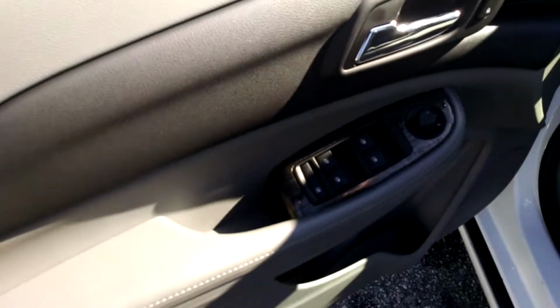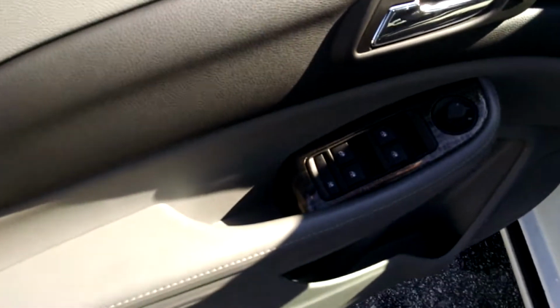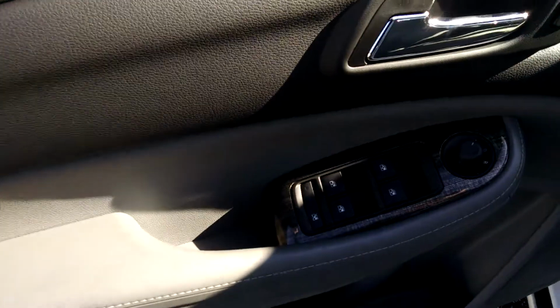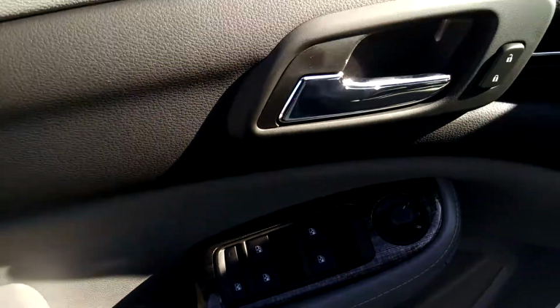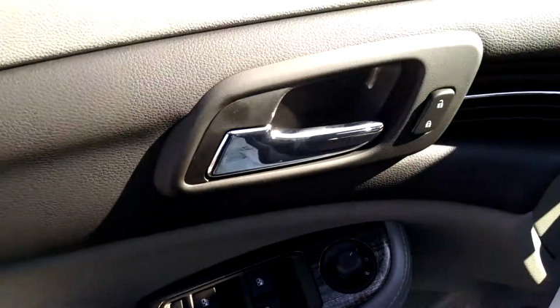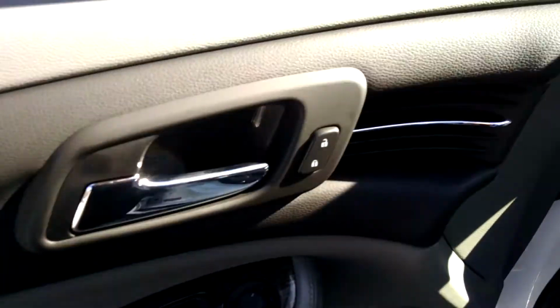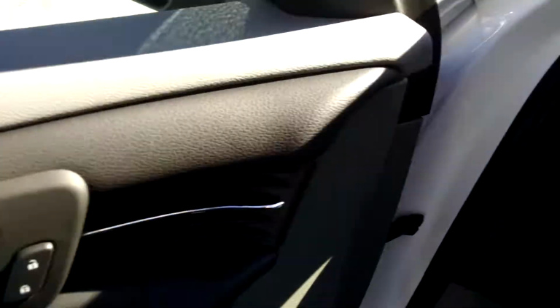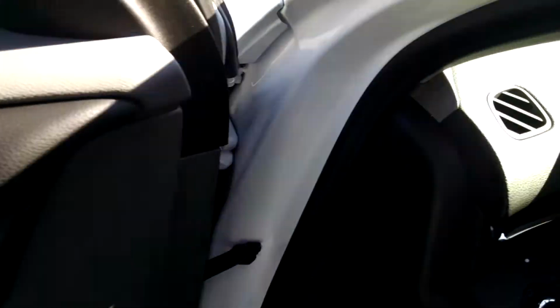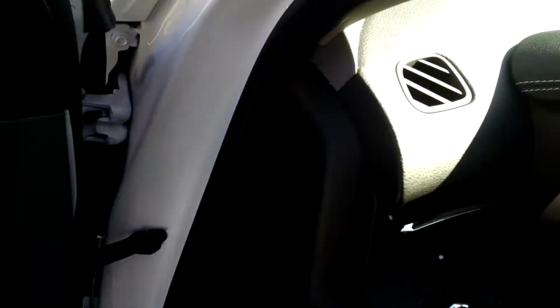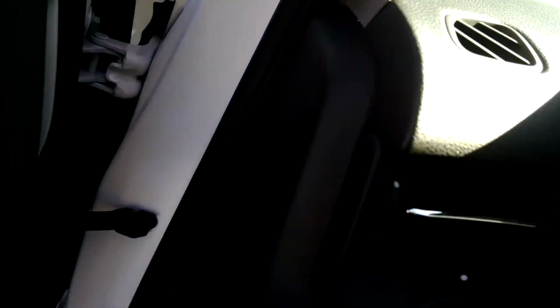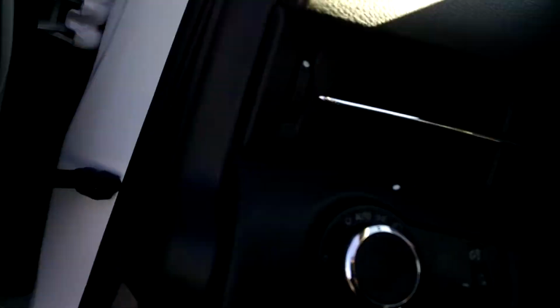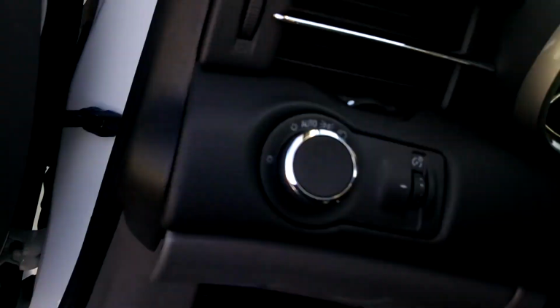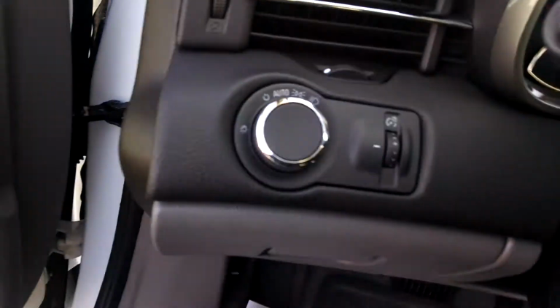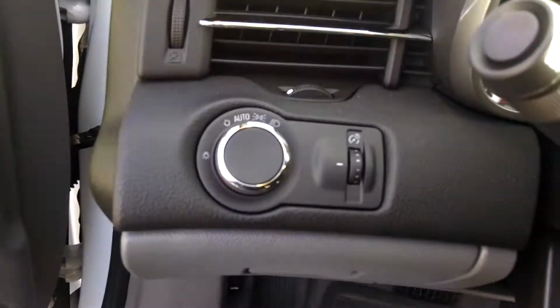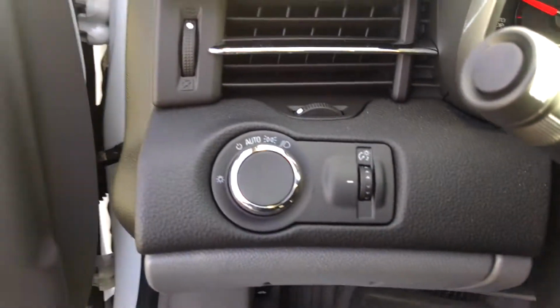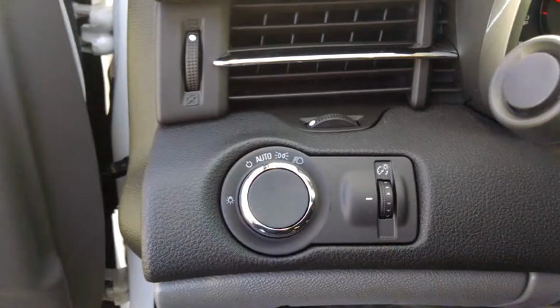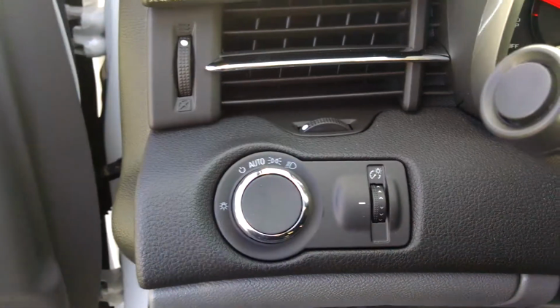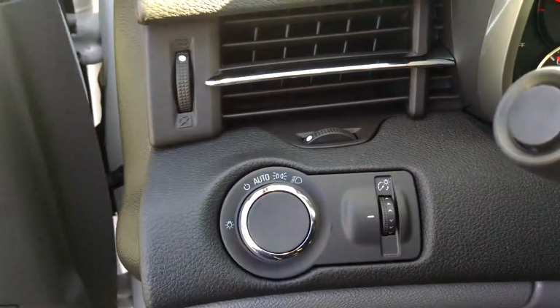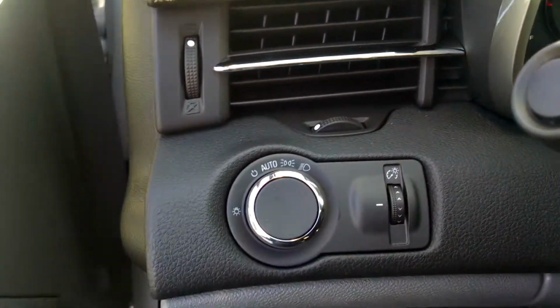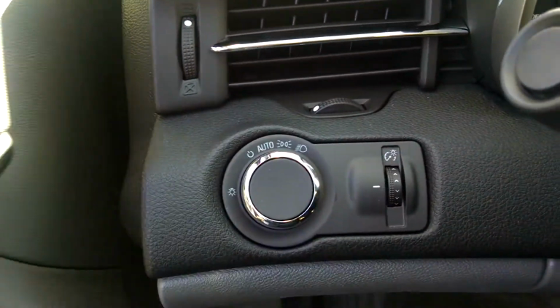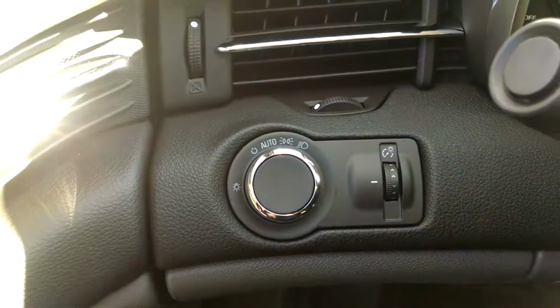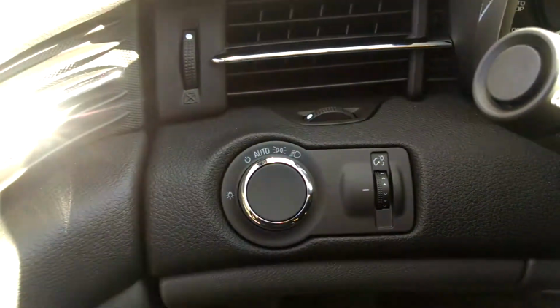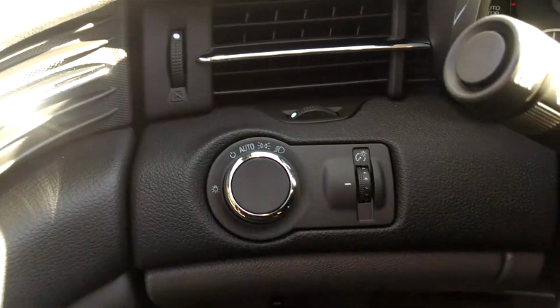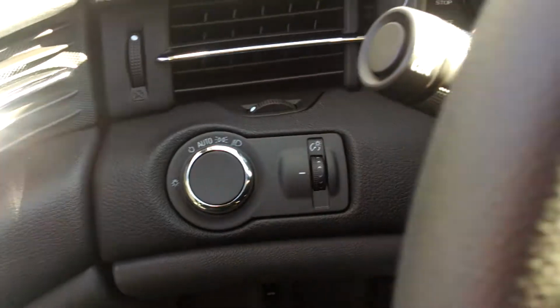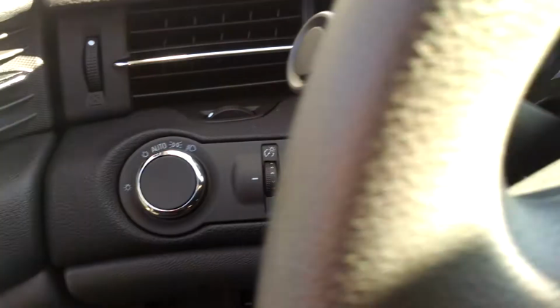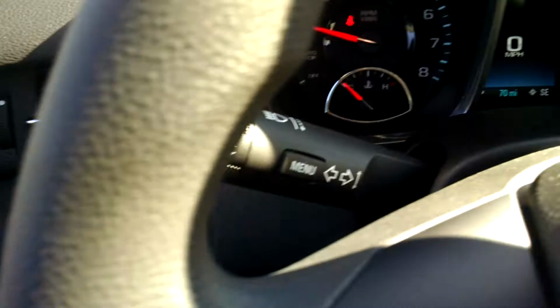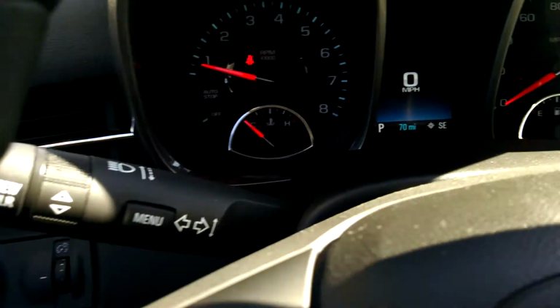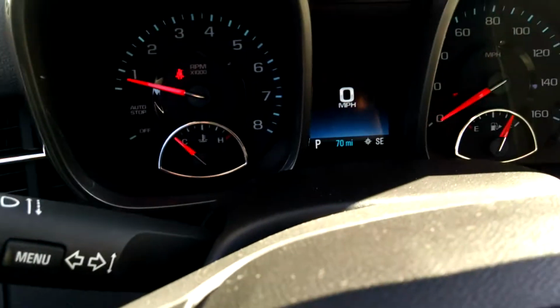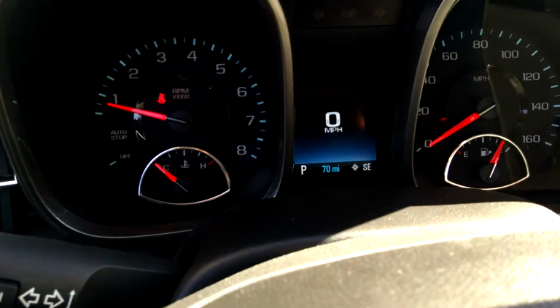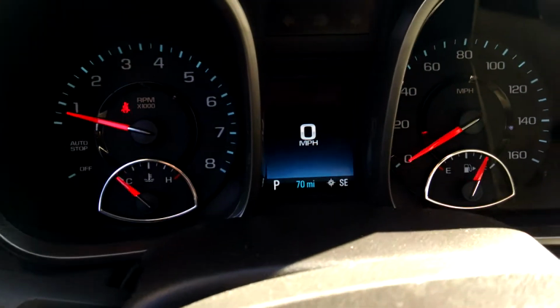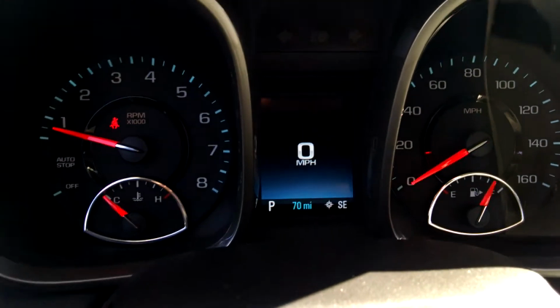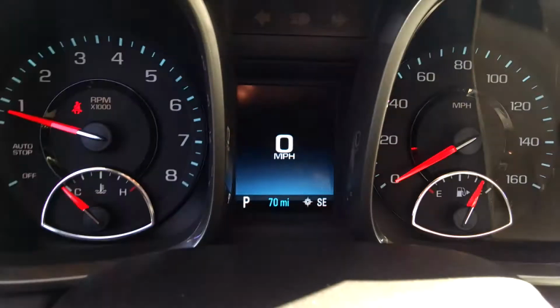It has all power locks and windows. You also have automatic headlights, so you don't have to worry about turning them on and off when it does get dark.